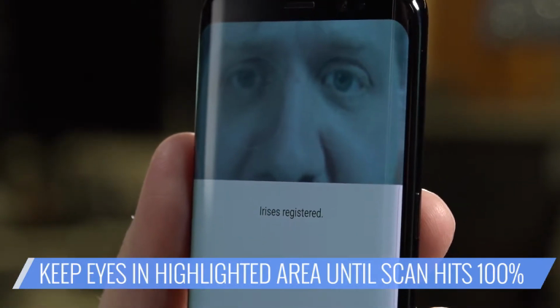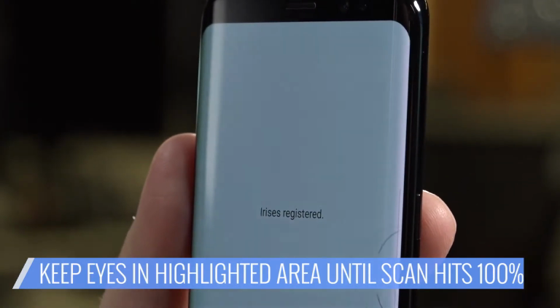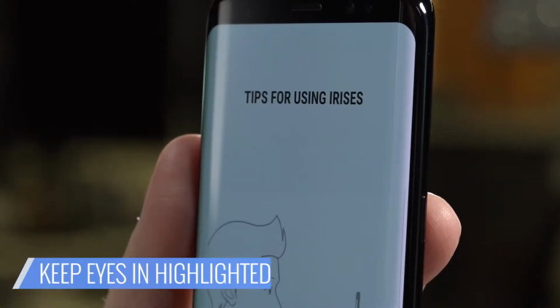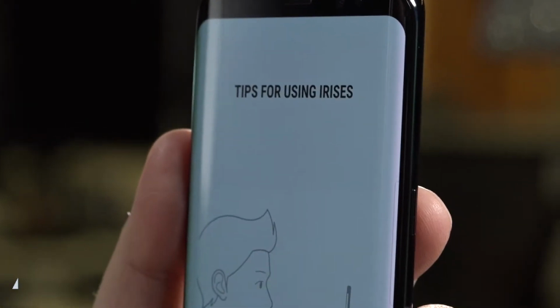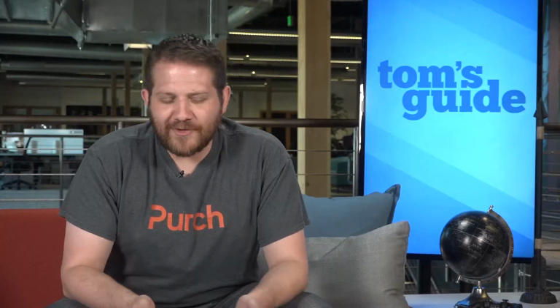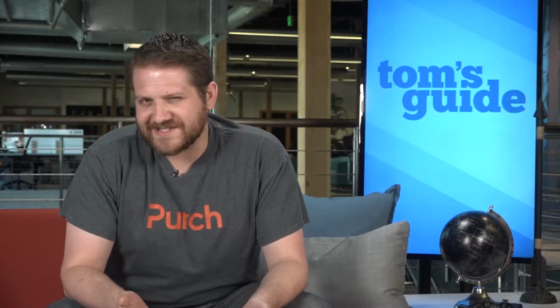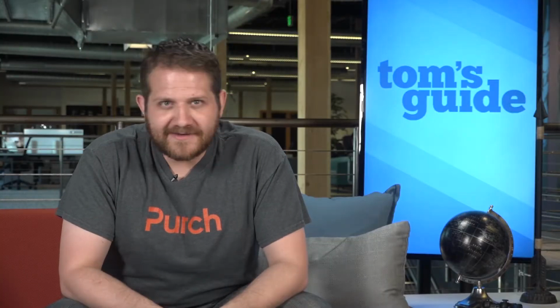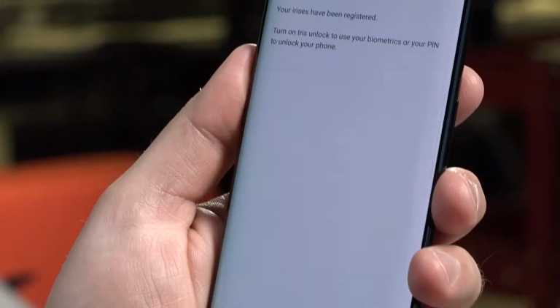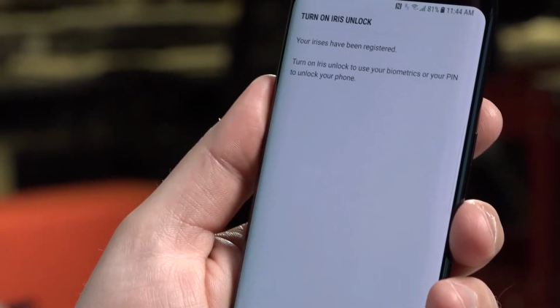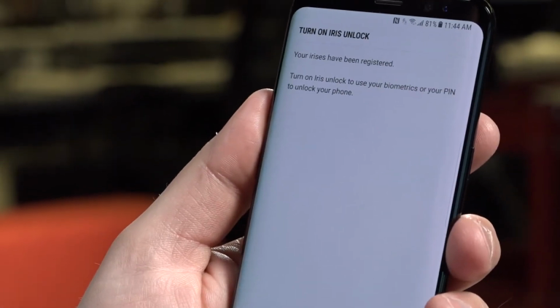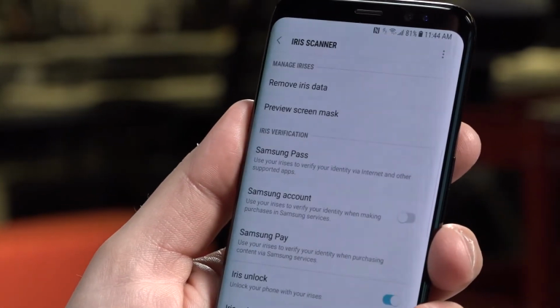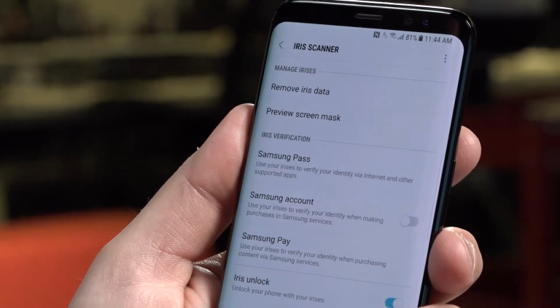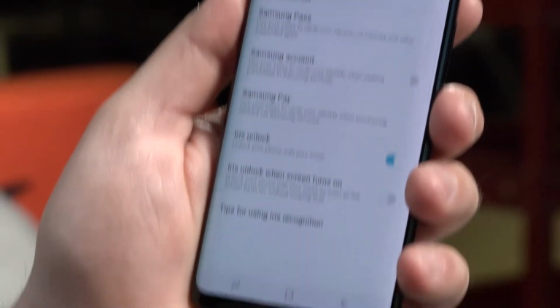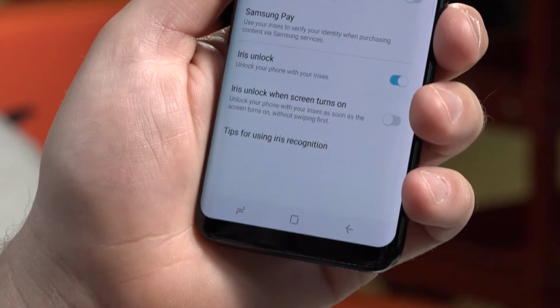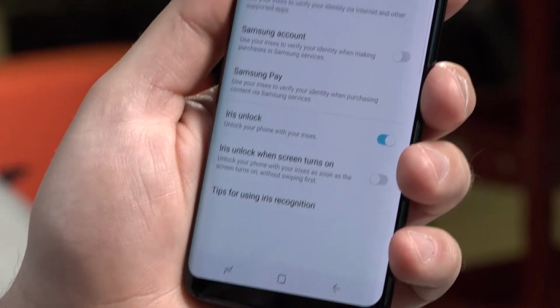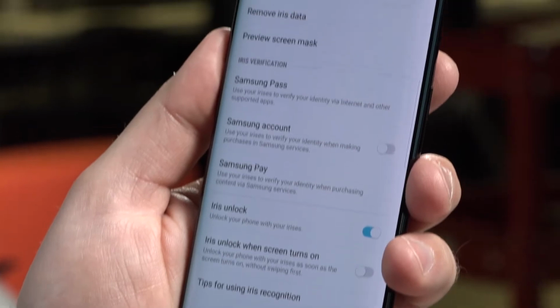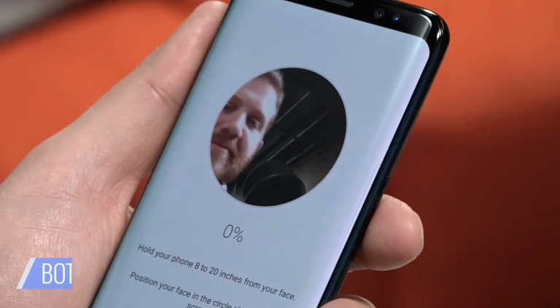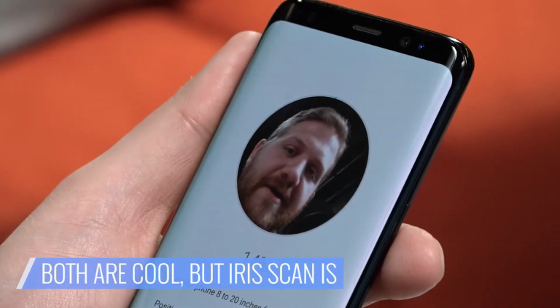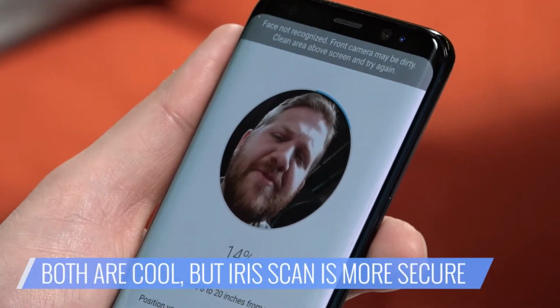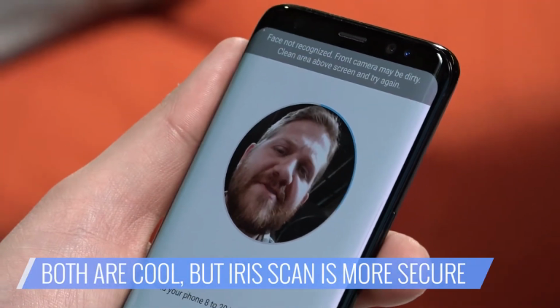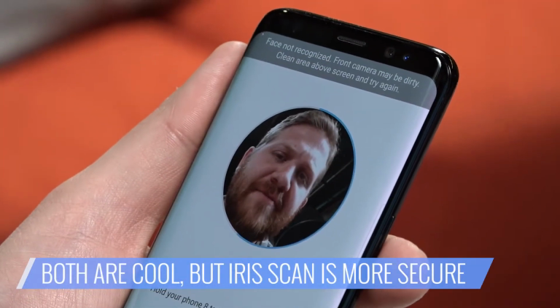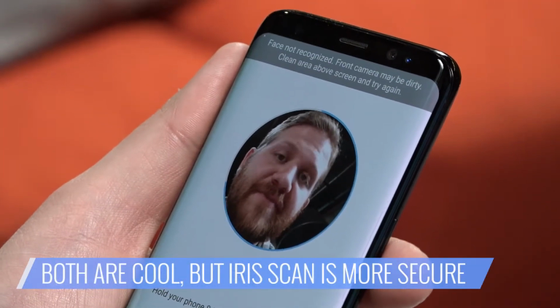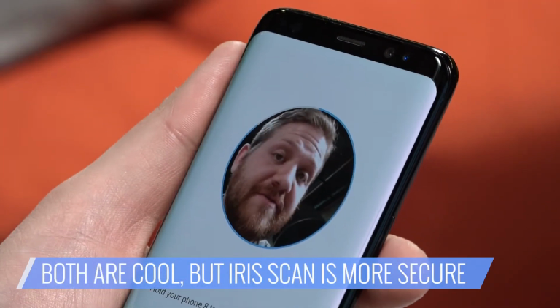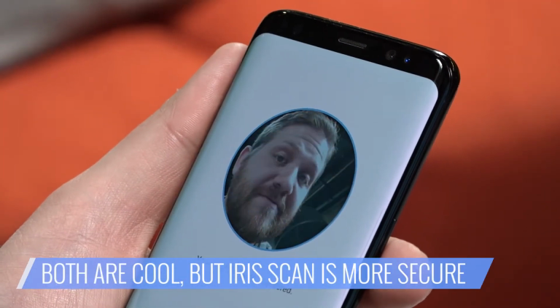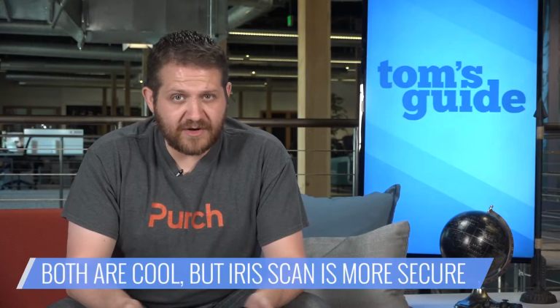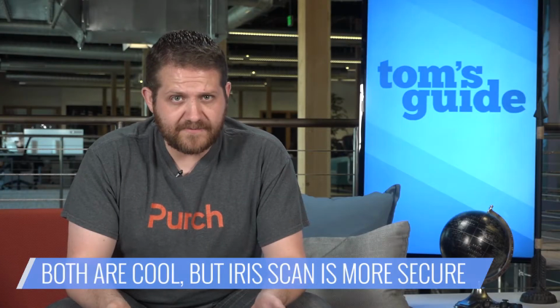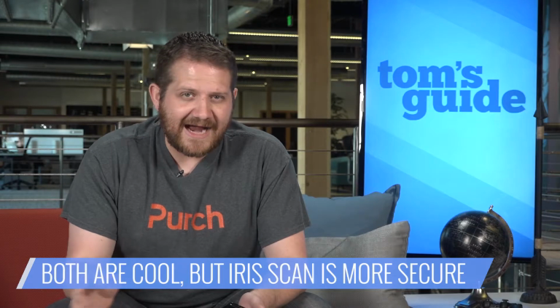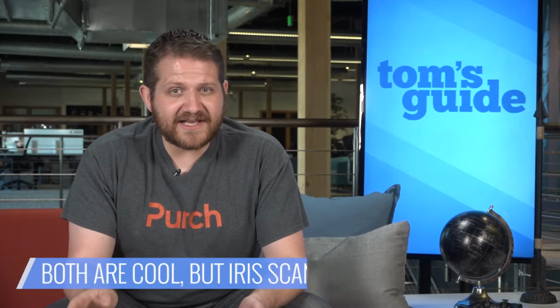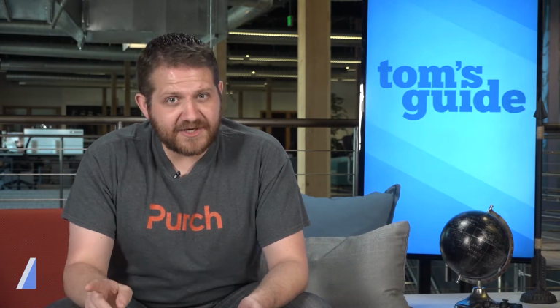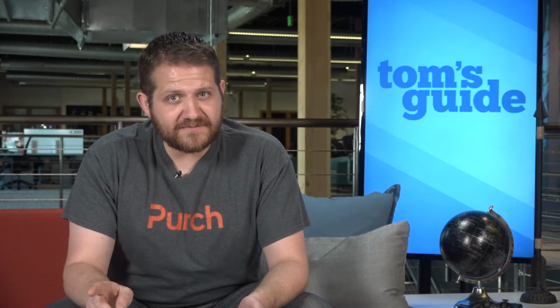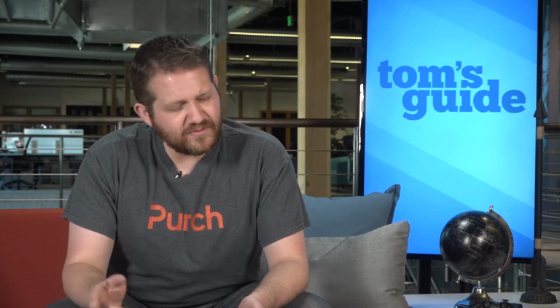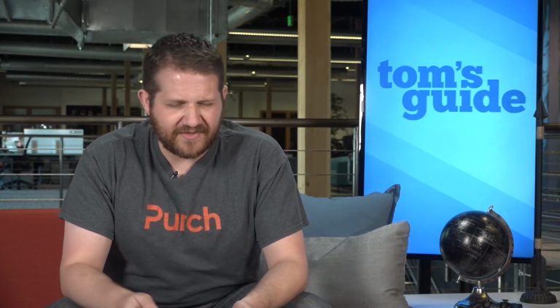You can read the additional instructions or just skip them. Choose Iris Selection on the final screen and then tap OK. Remember that you can't use iris scanning and face recognition at the same time — it's one or the other. Iris scanning is more secure though, so we'd go with that.